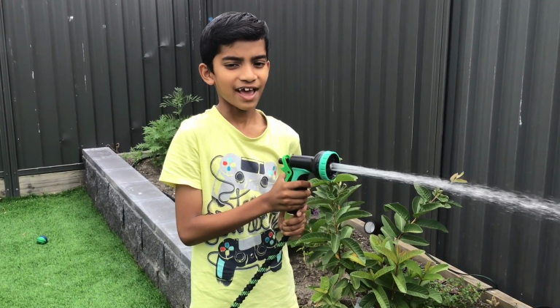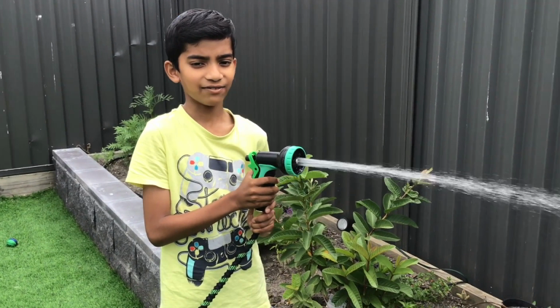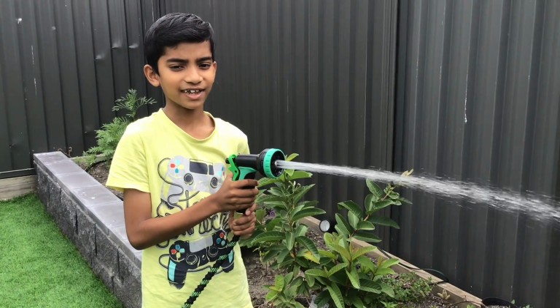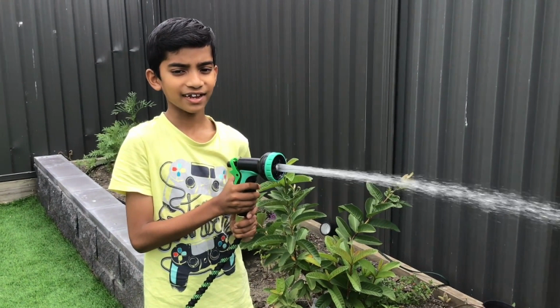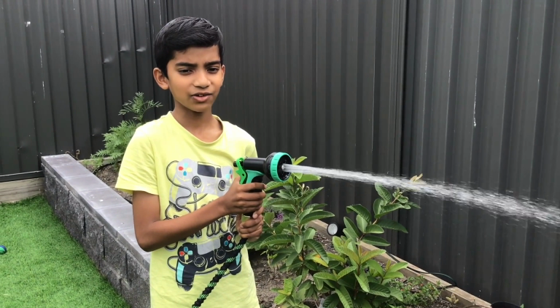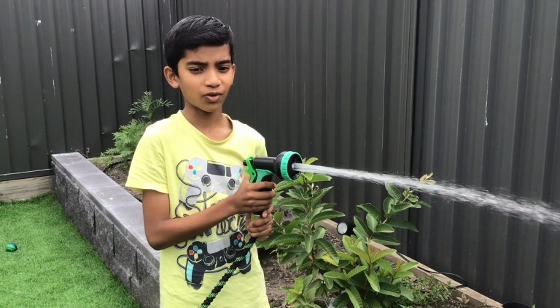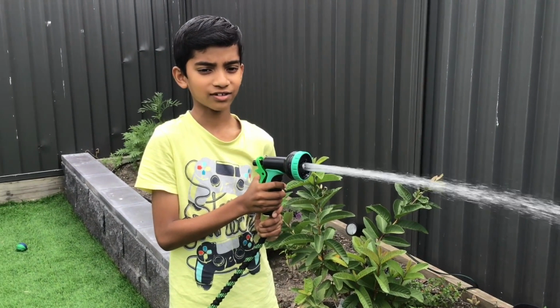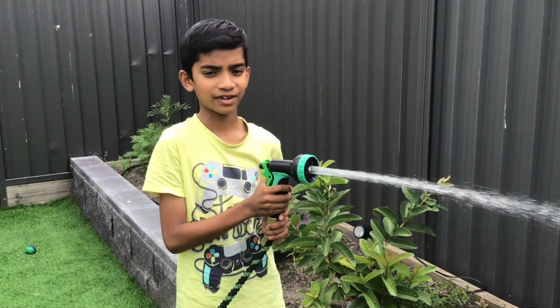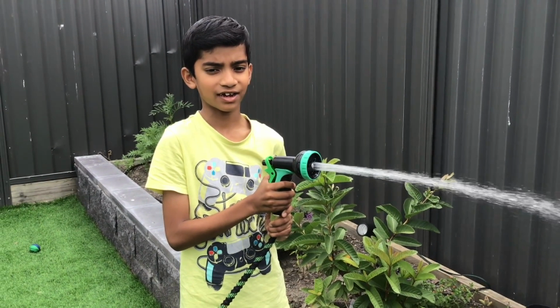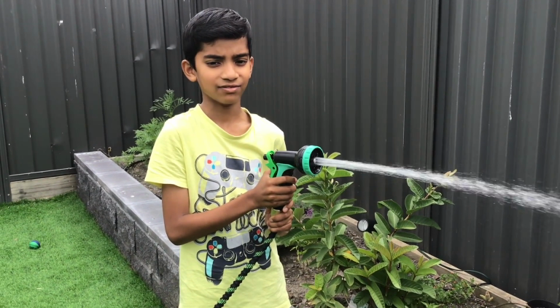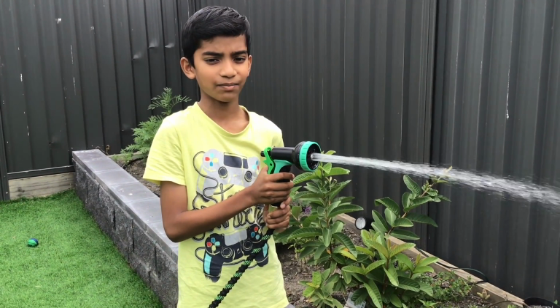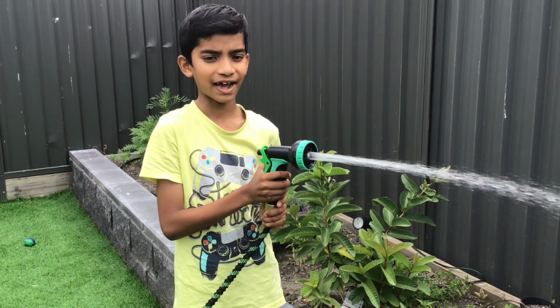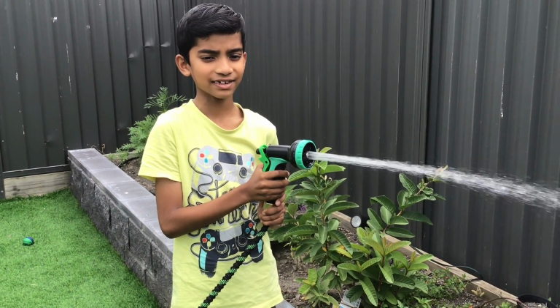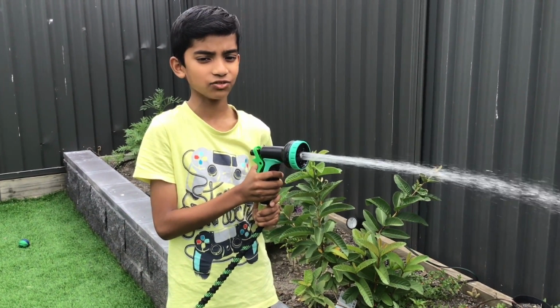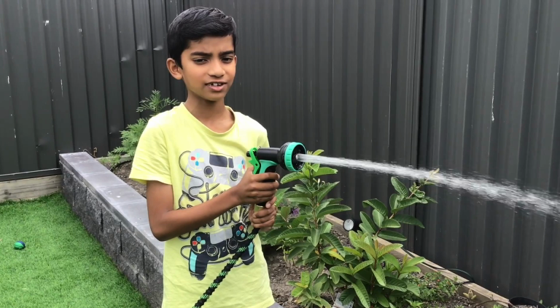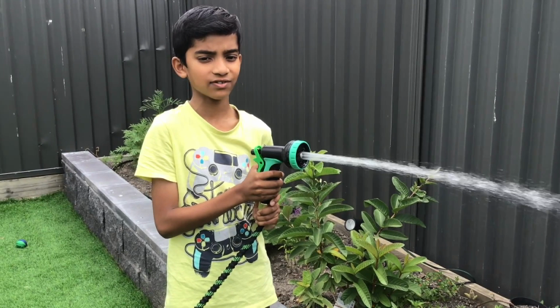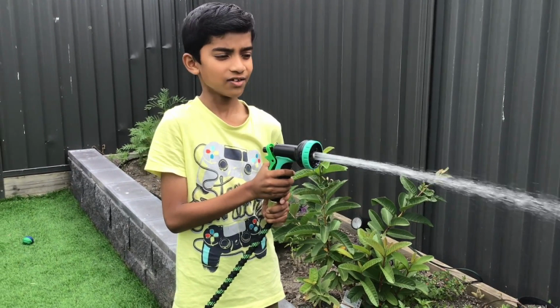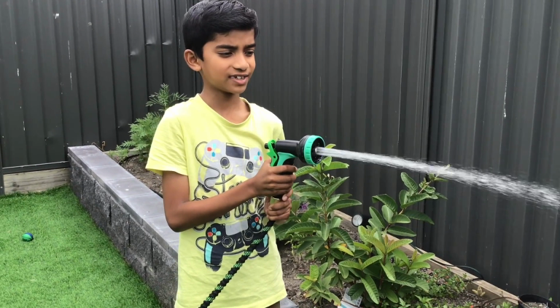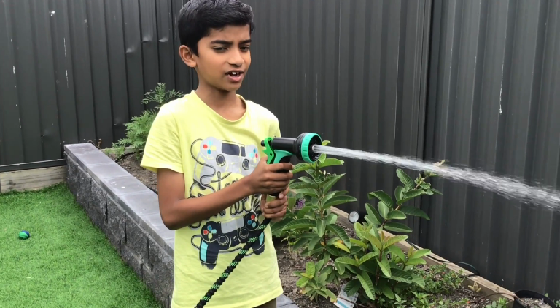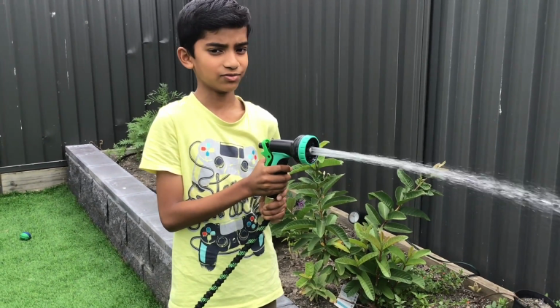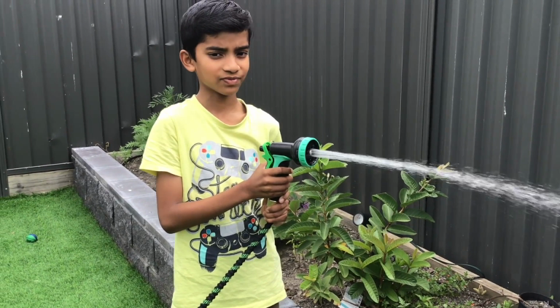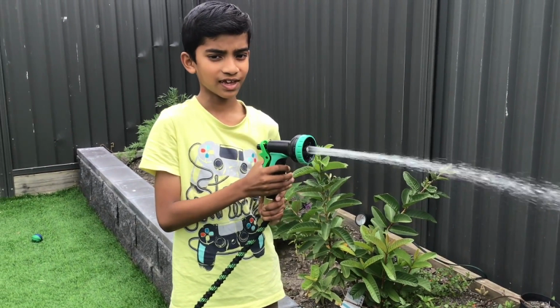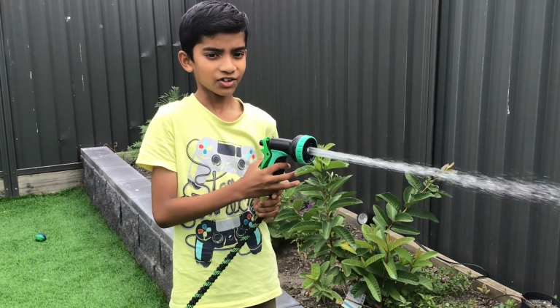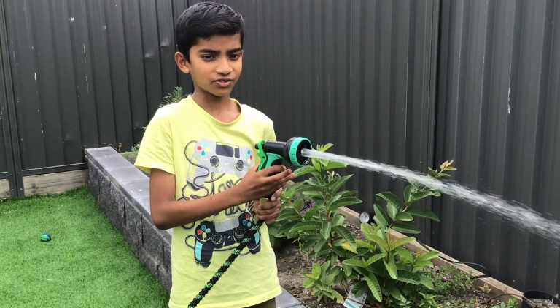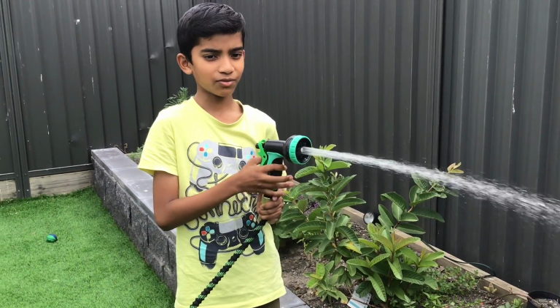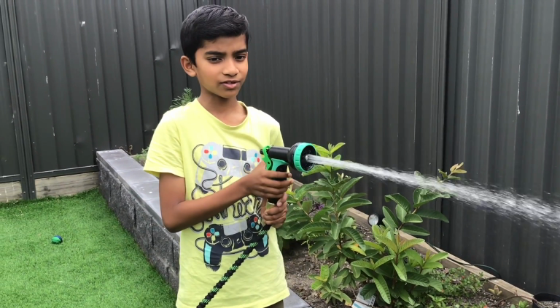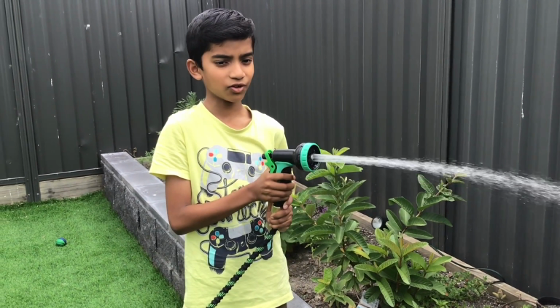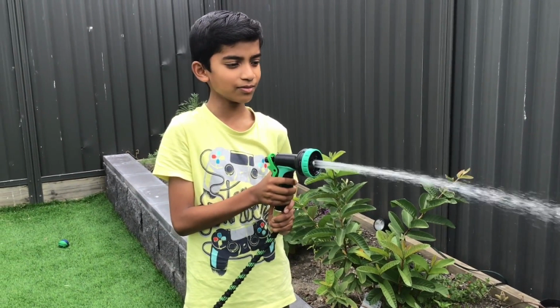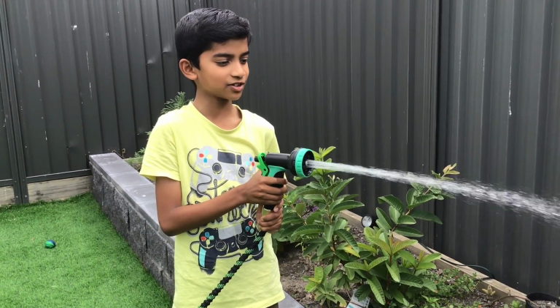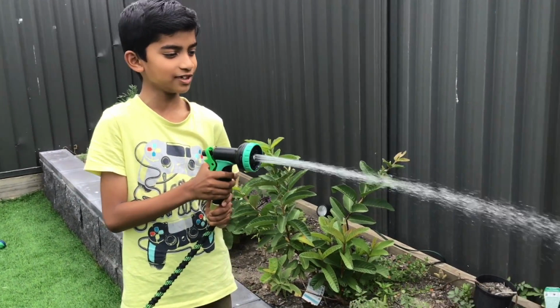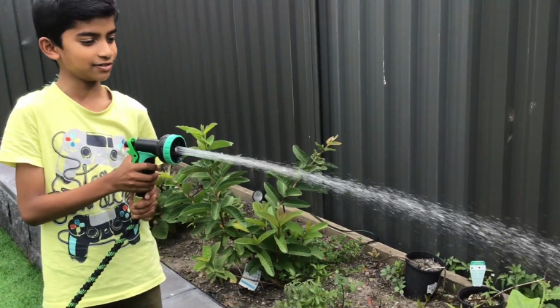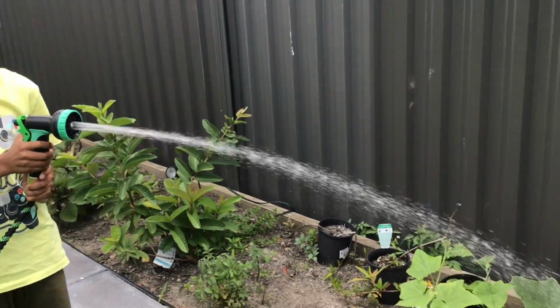Every day I water them. And the plants get nutrients. So, so much greenery, right?